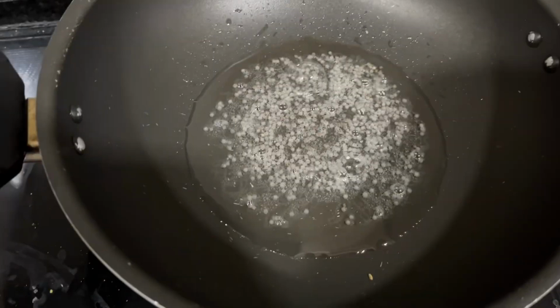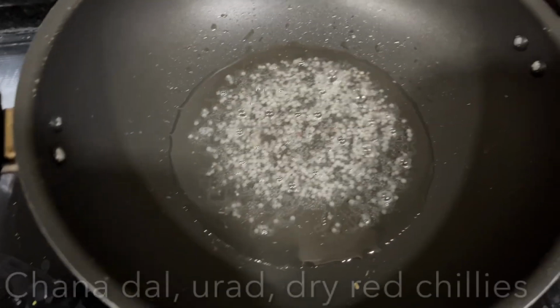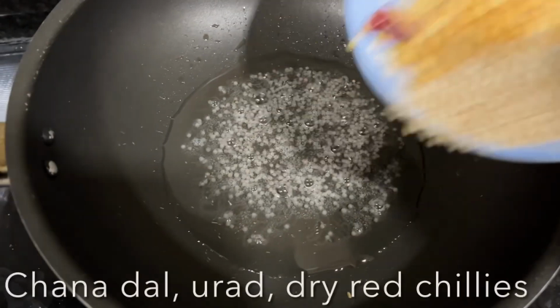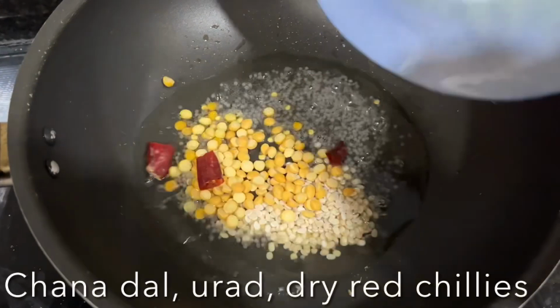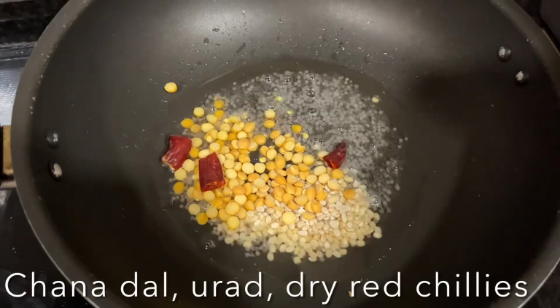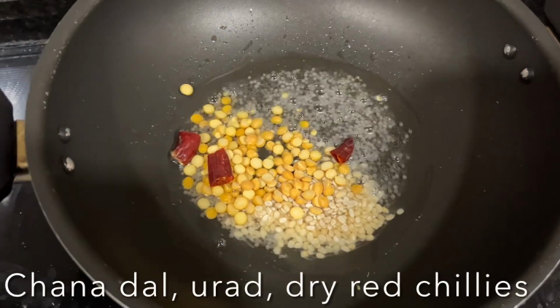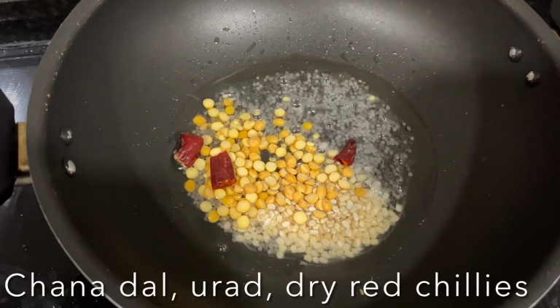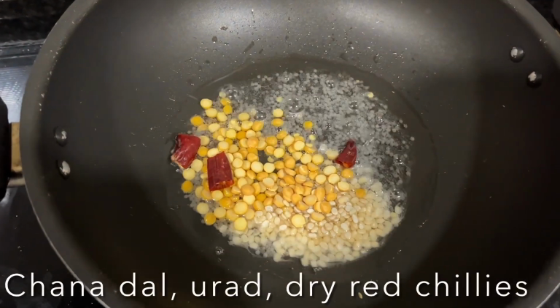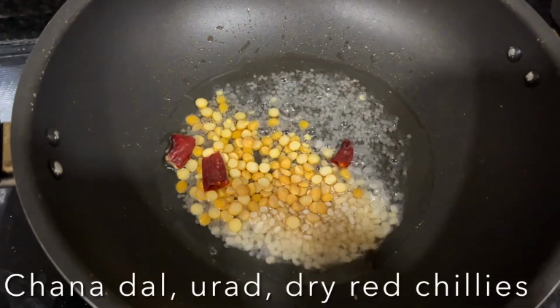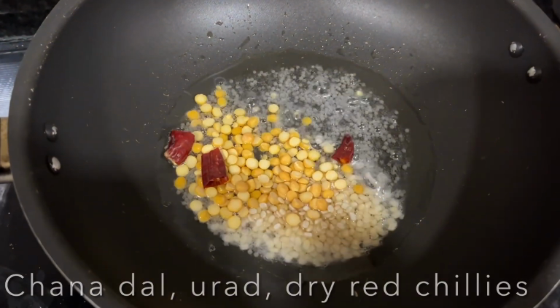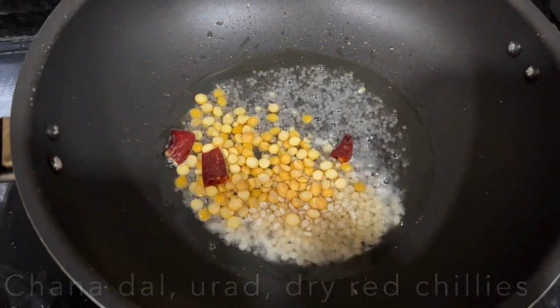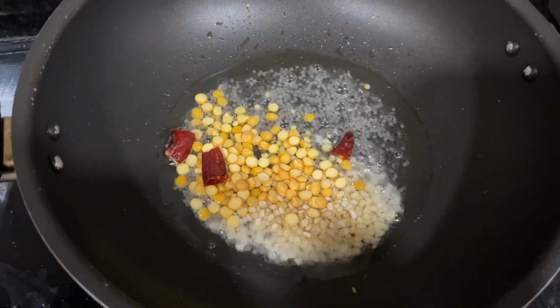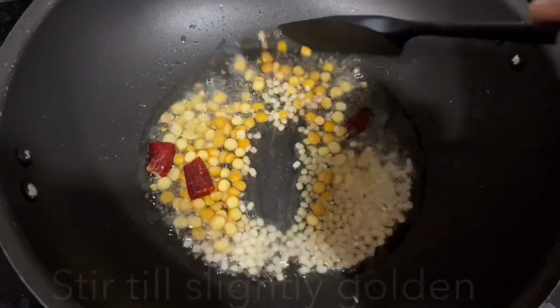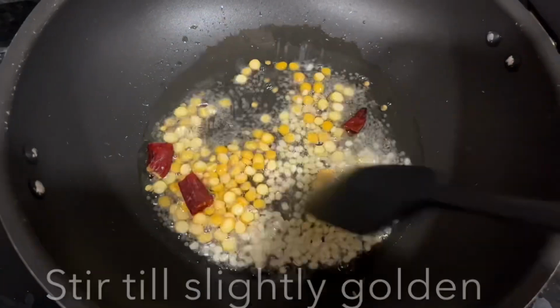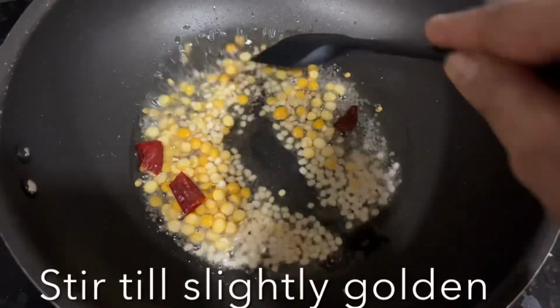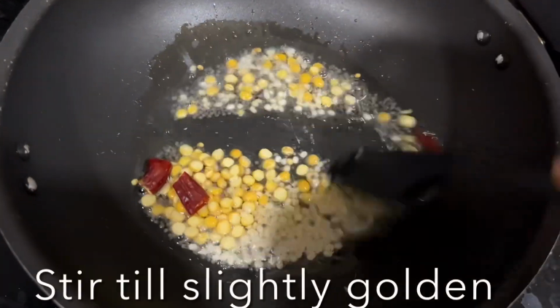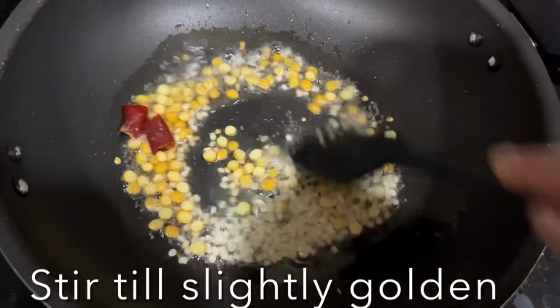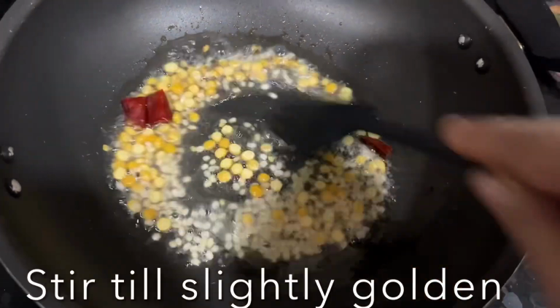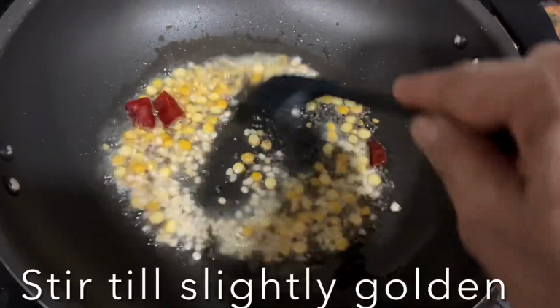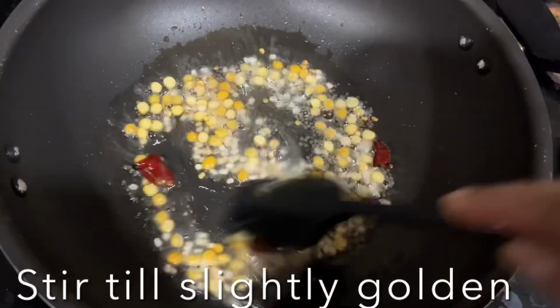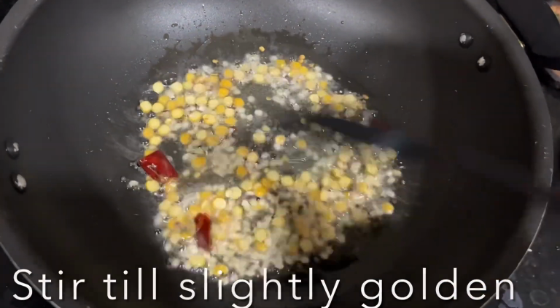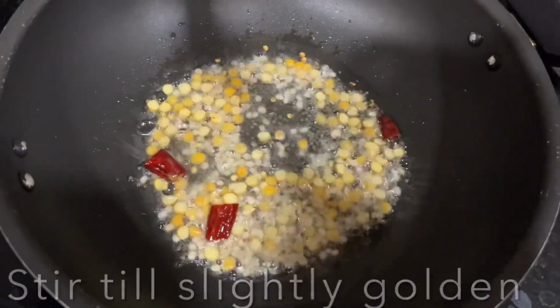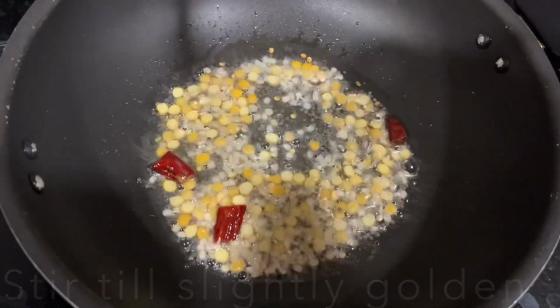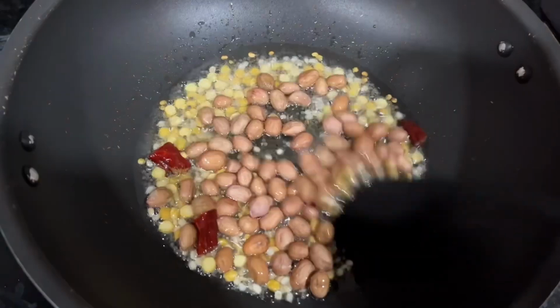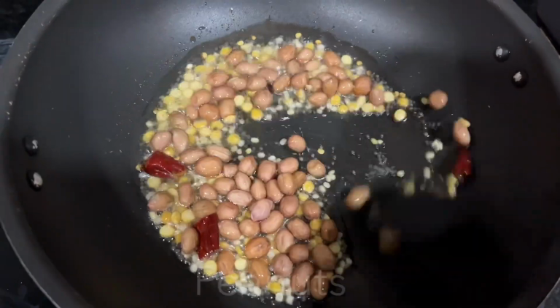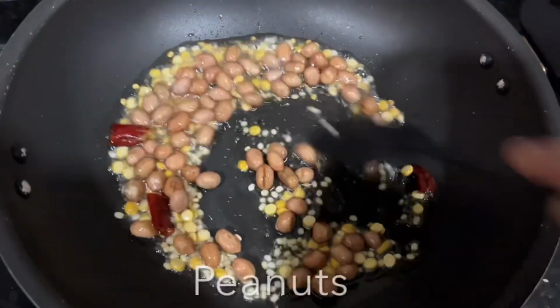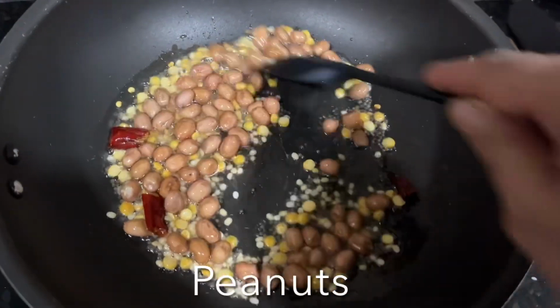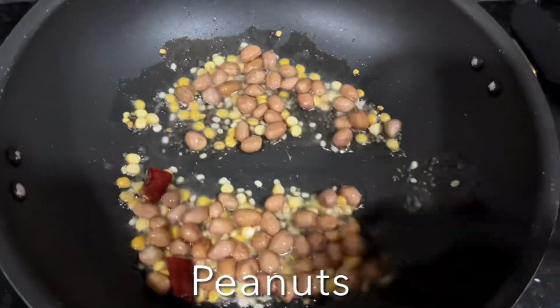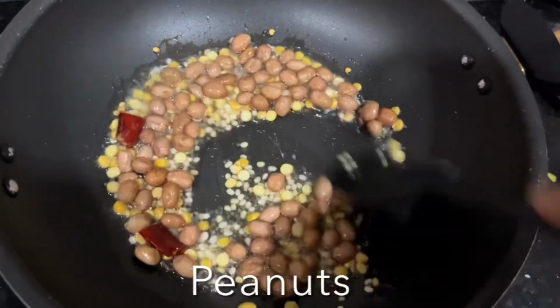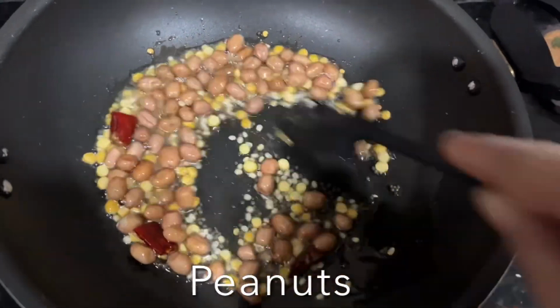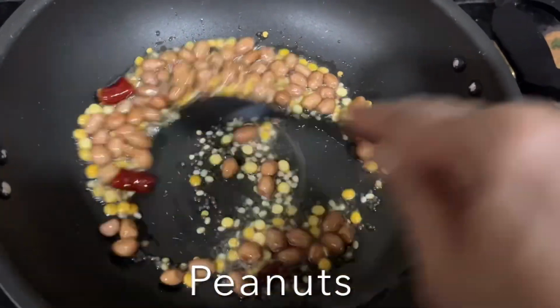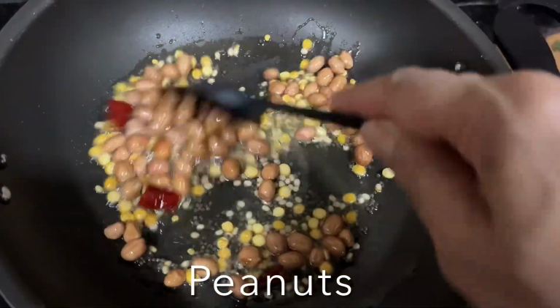Add chana dal, urad dal, and red chili — sauté until fragrant and golden. Then add peanuts and fry until they are crunchy; this will take just a couple of seconds.